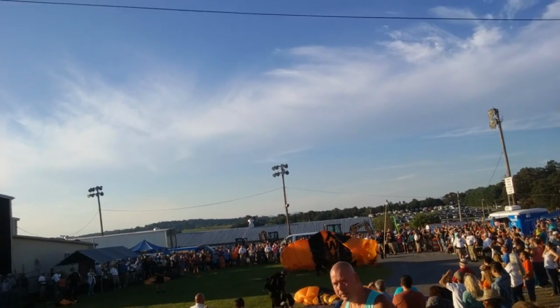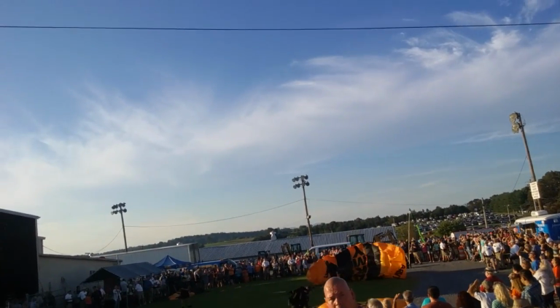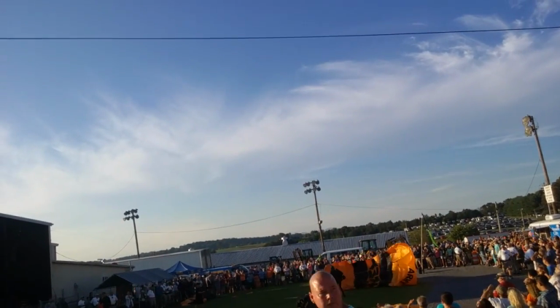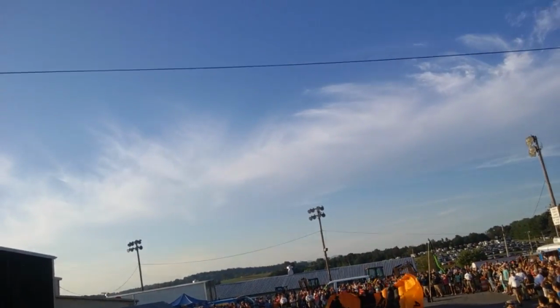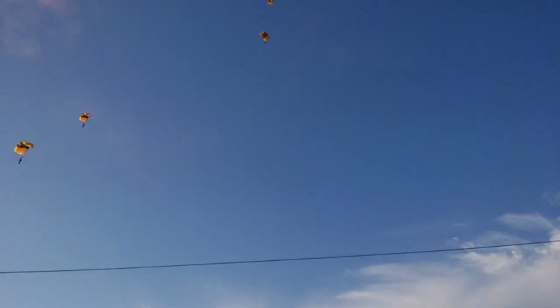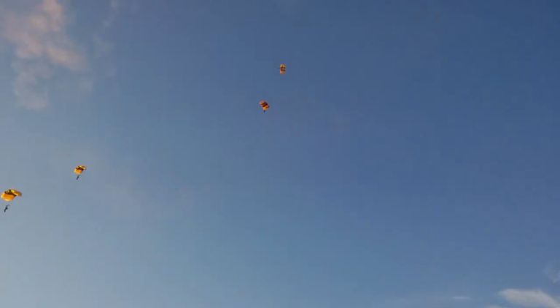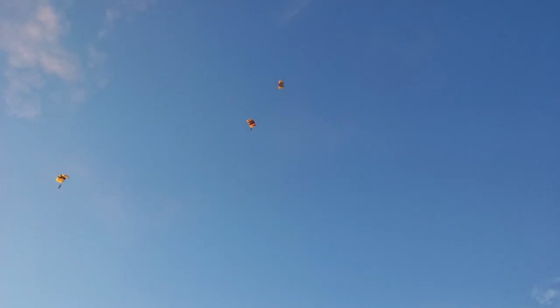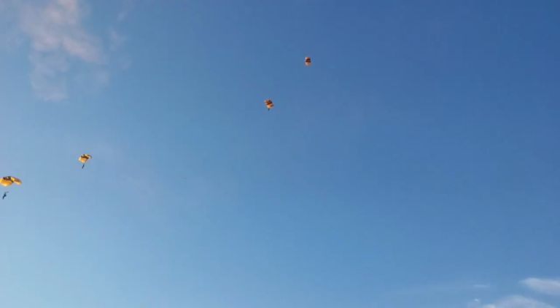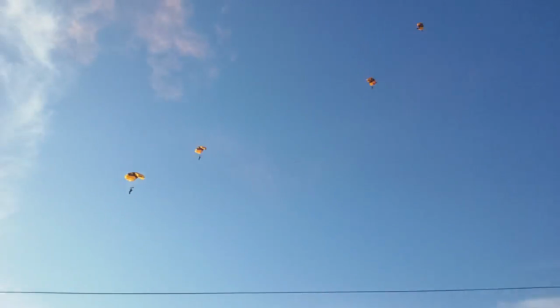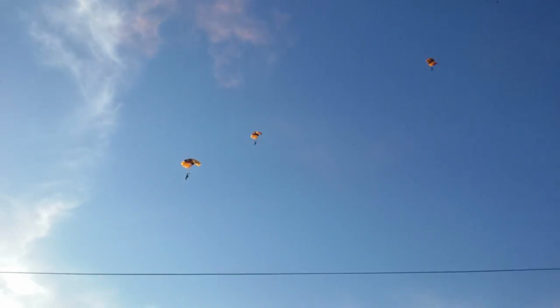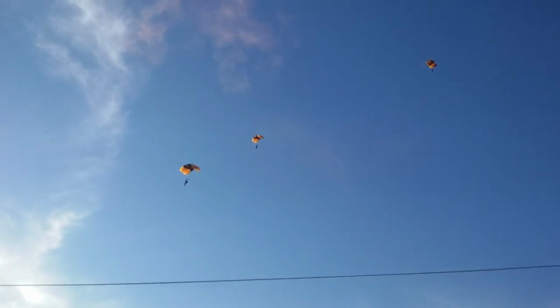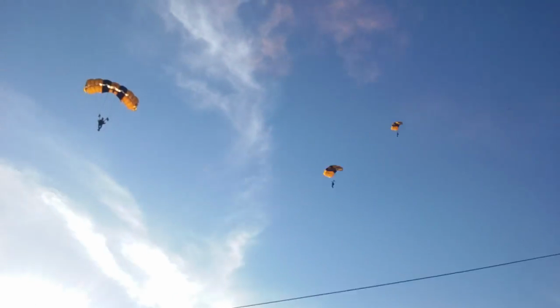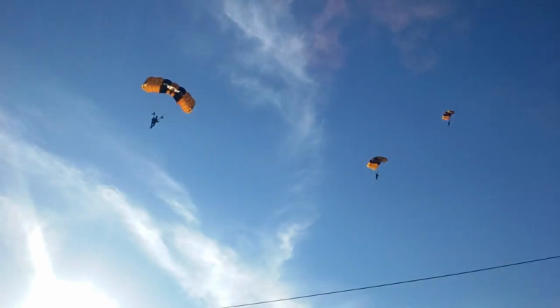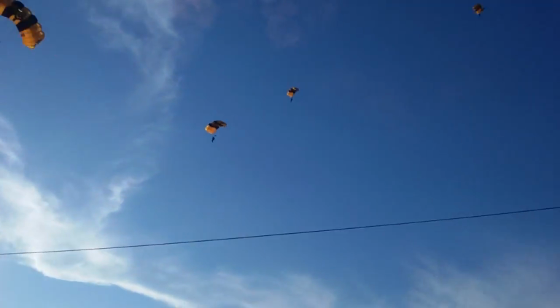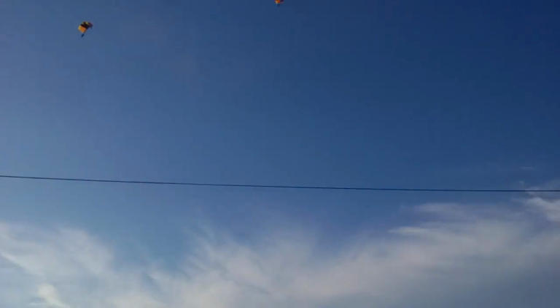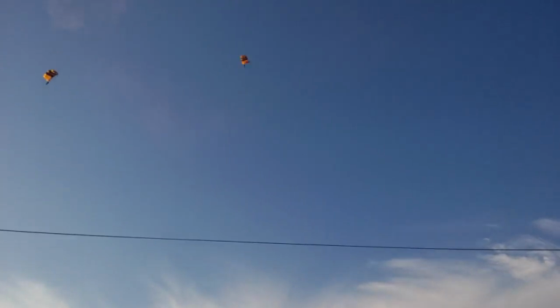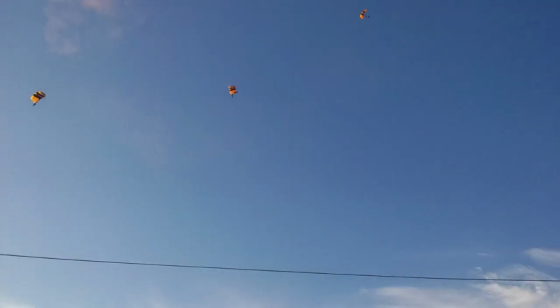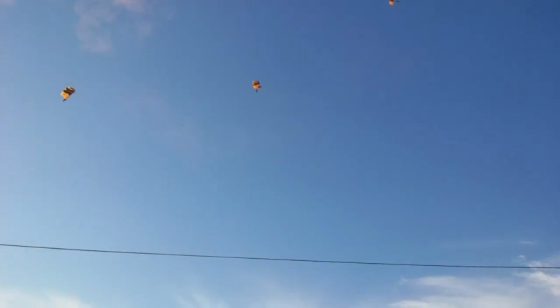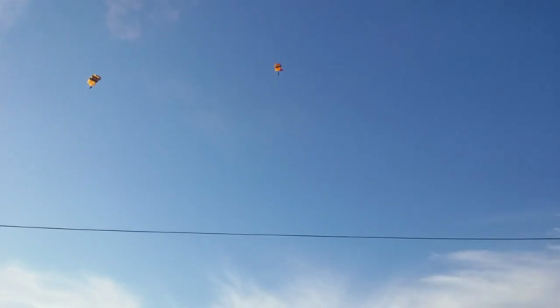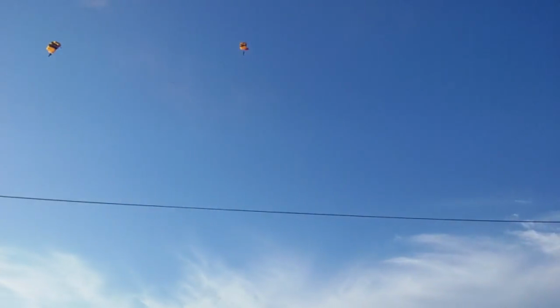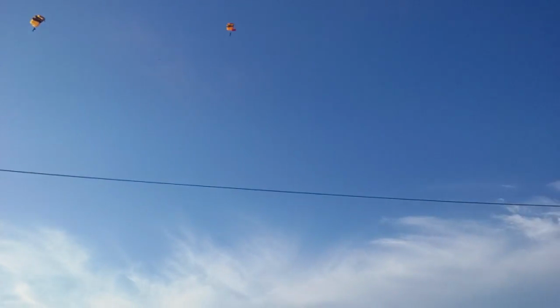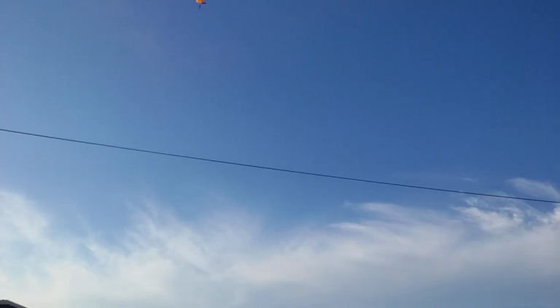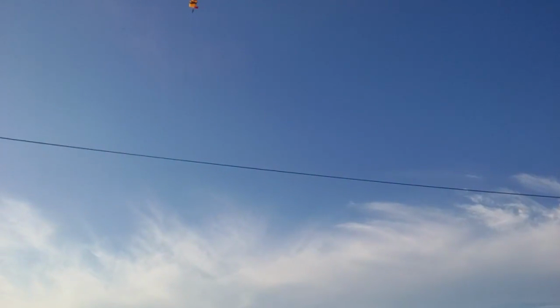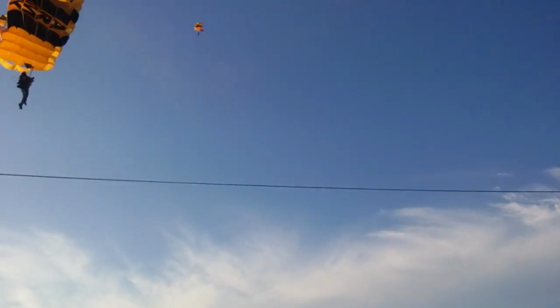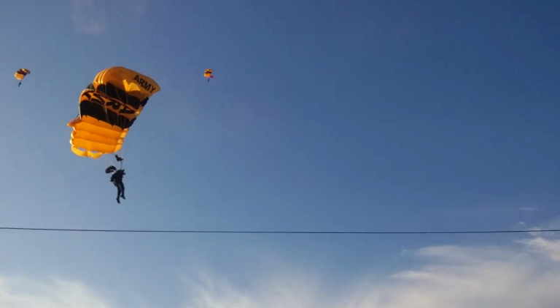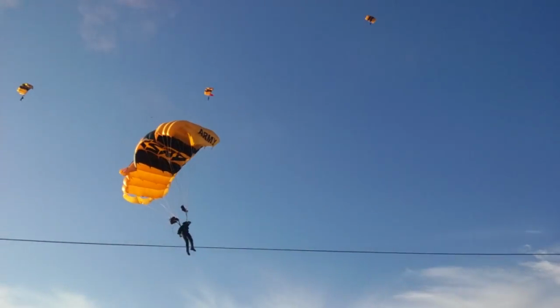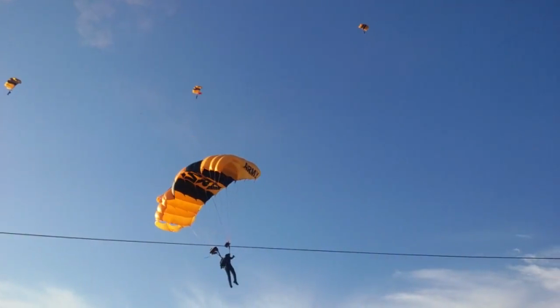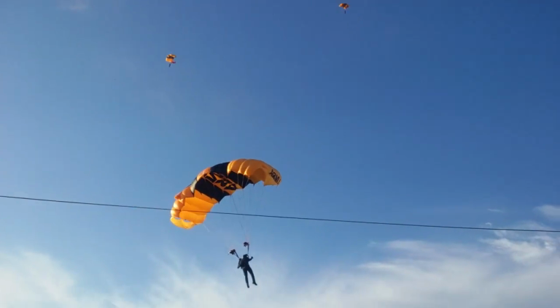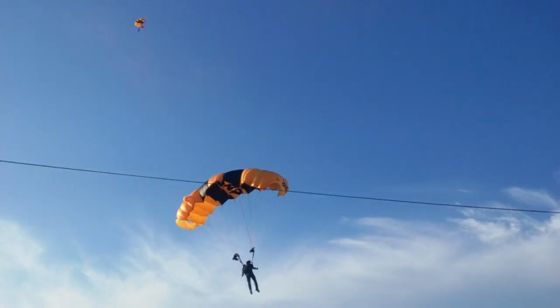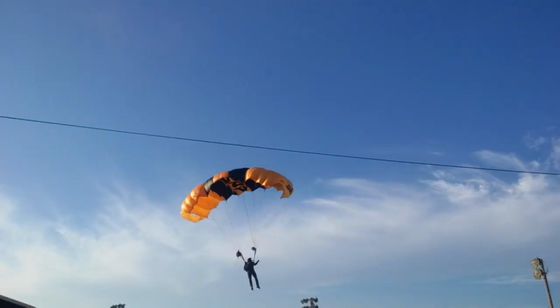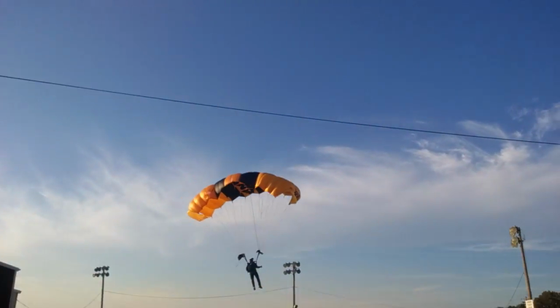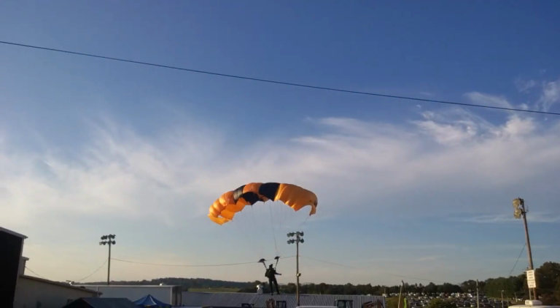Unlike military jet teams, the United States Army parachute team is comprised primarily of non-commissioned officers. The leader of the Golden Knights group holds various roles throughout the team.